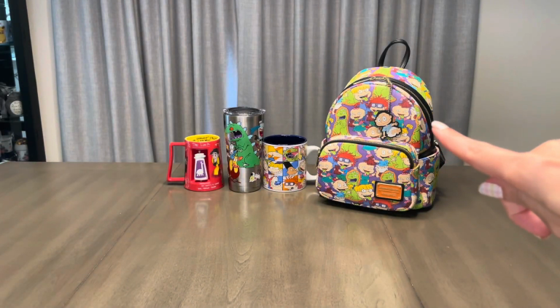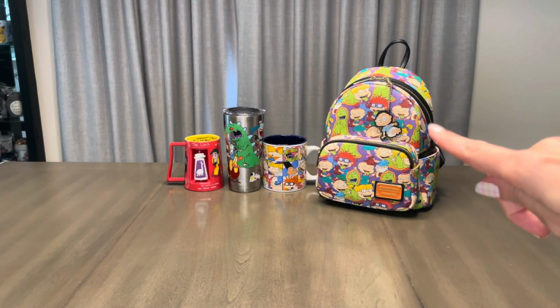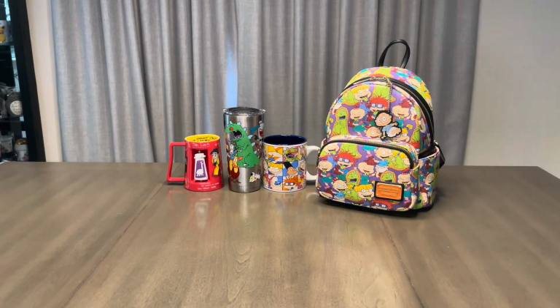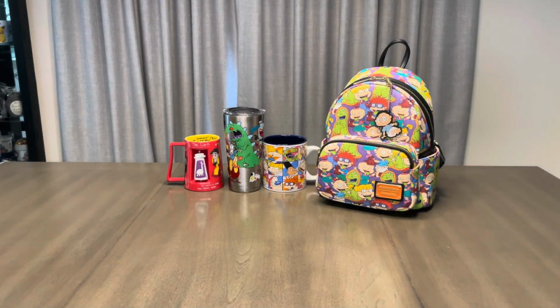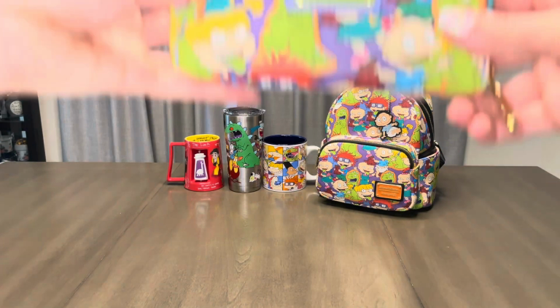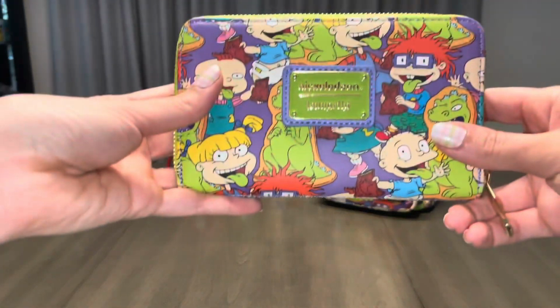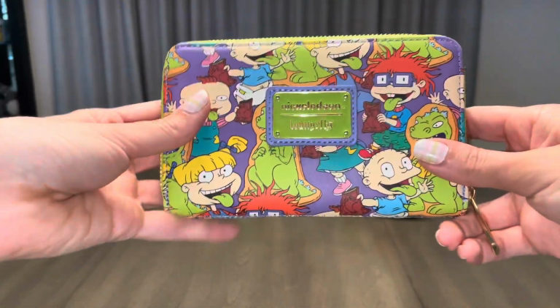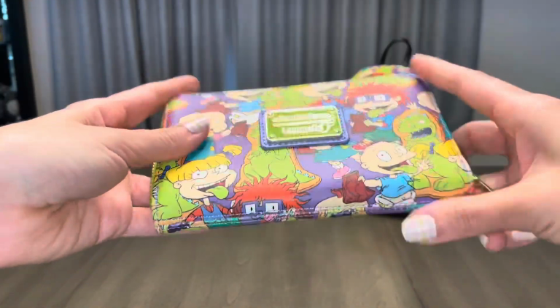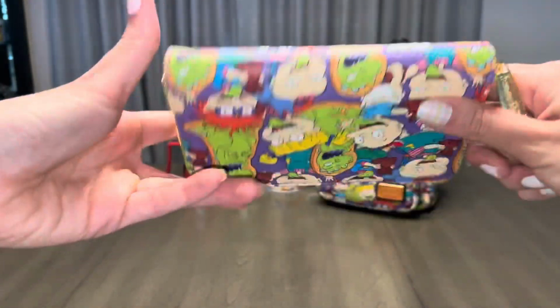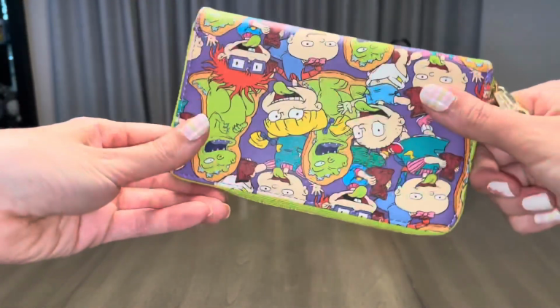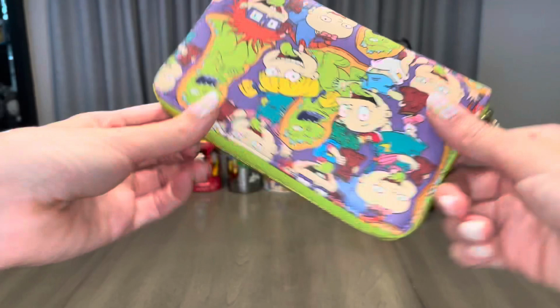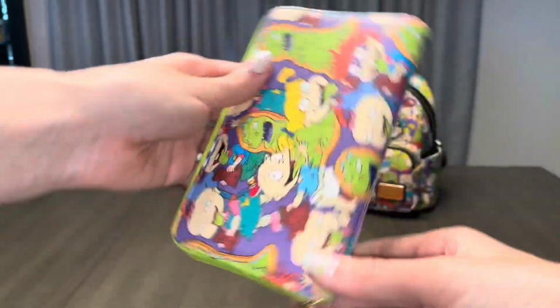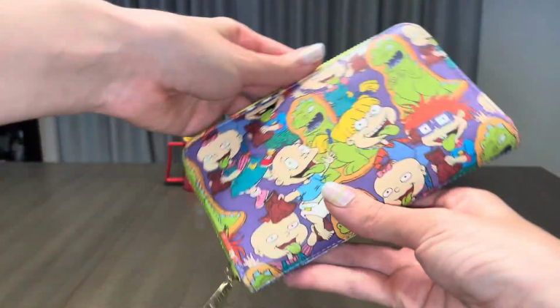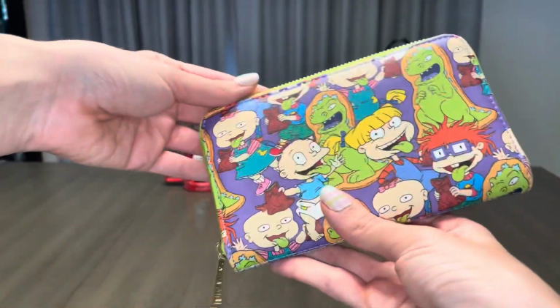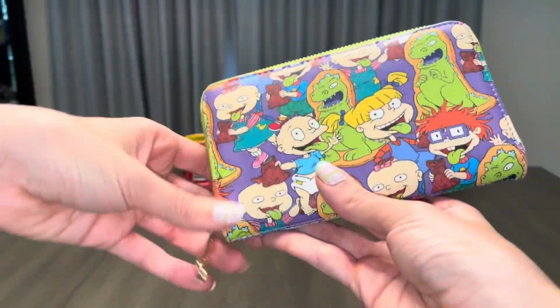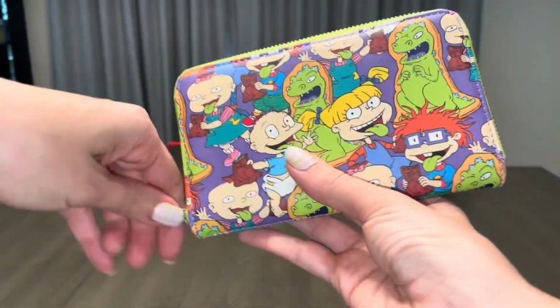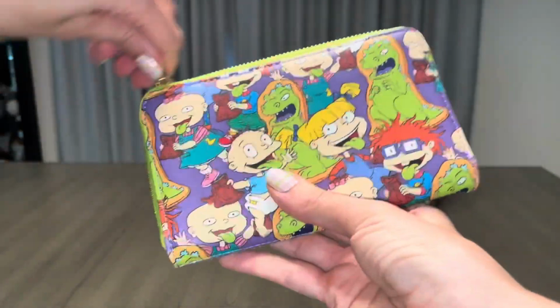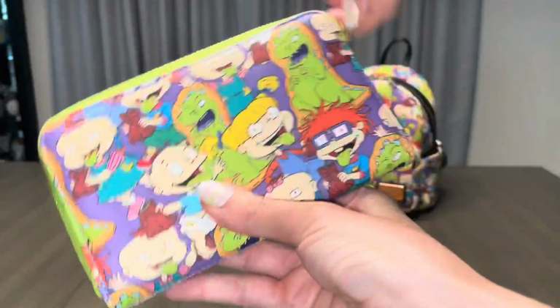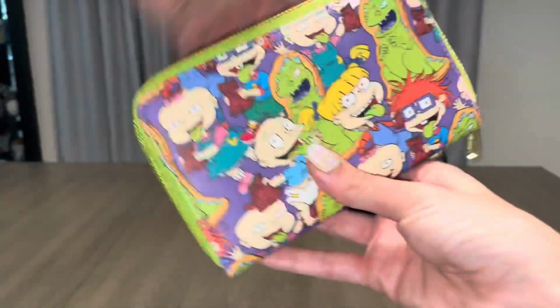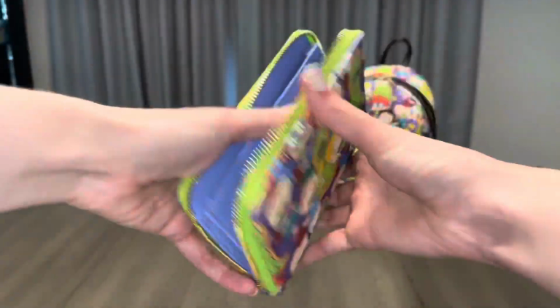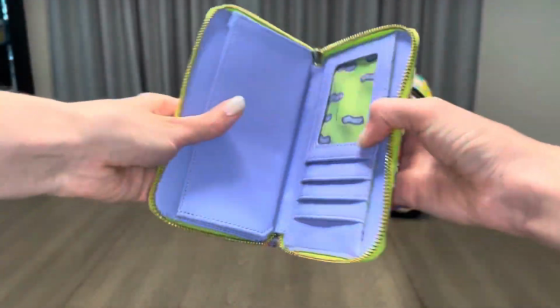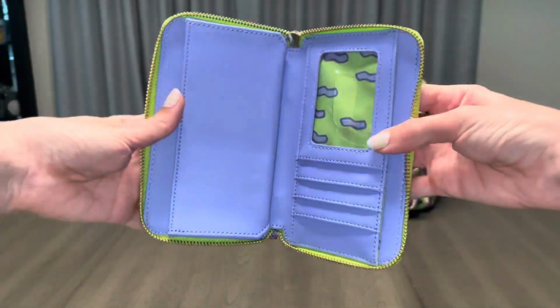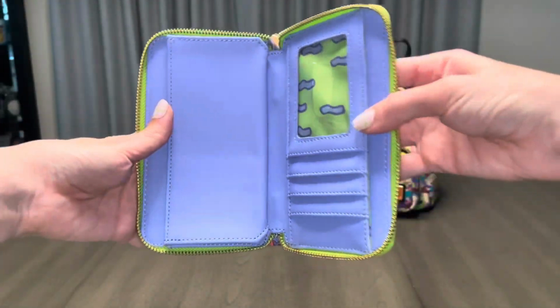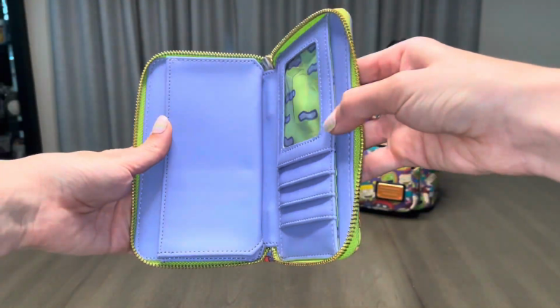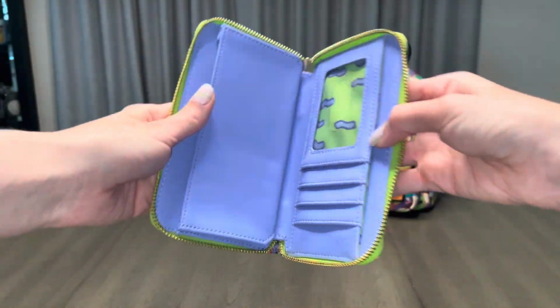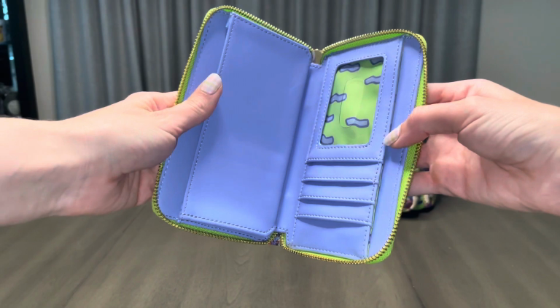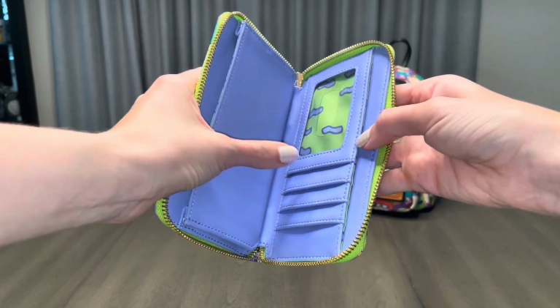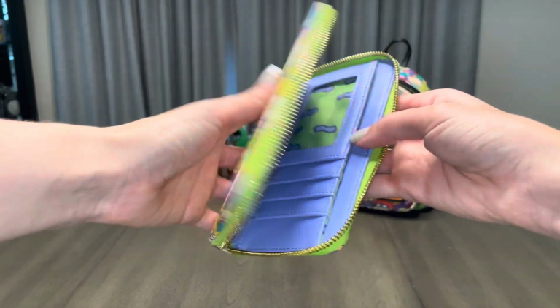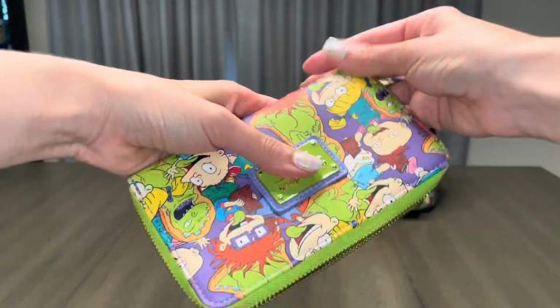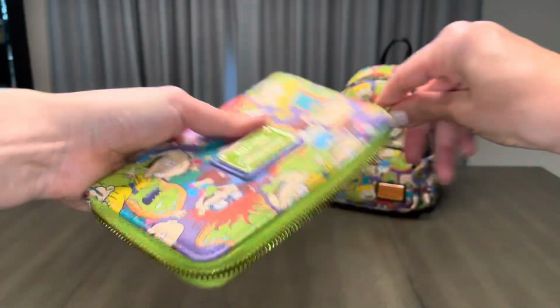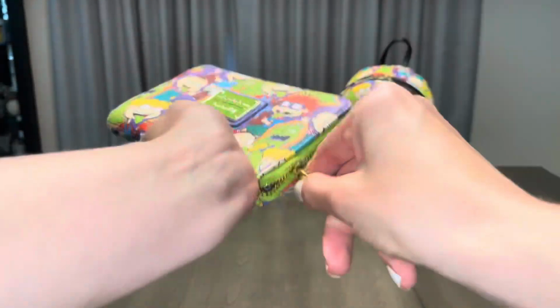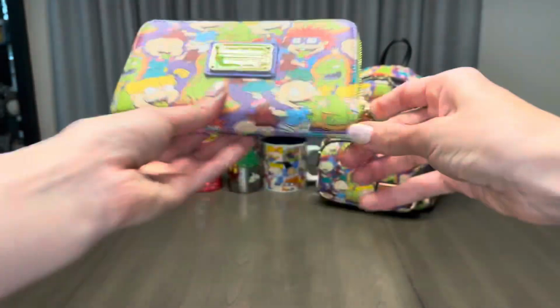I know it's being picky, but if I'm getting a matching wallet, I really want it to match the bag. Is that too much to ask? As far as the wallet itself though, I do wish that there was an inside zipper, but complaining aside, I promise I still really like this wallet.